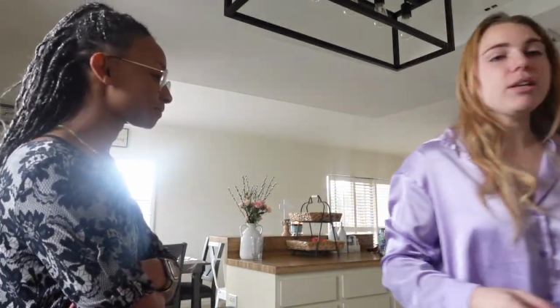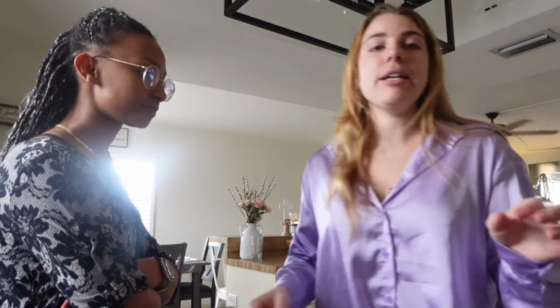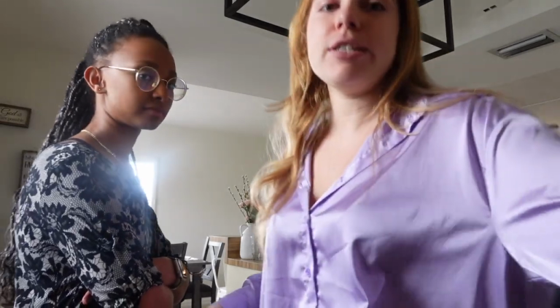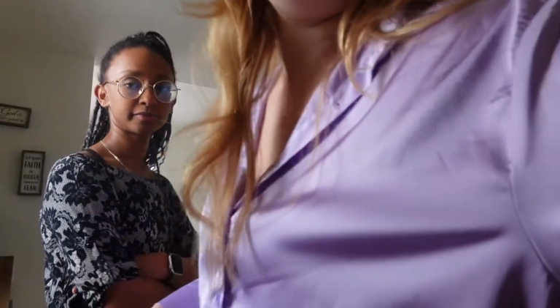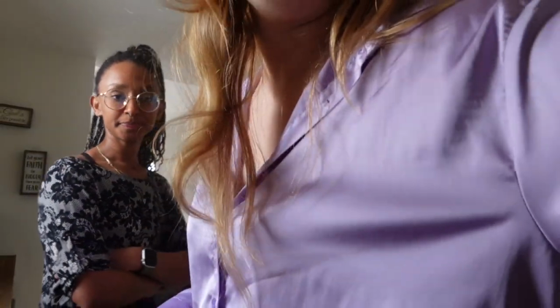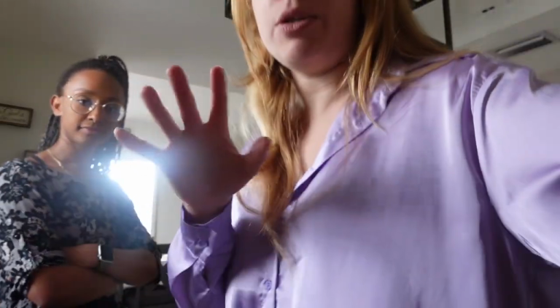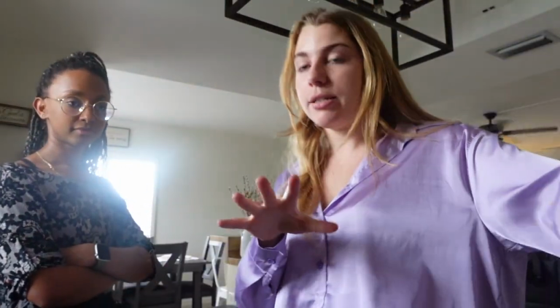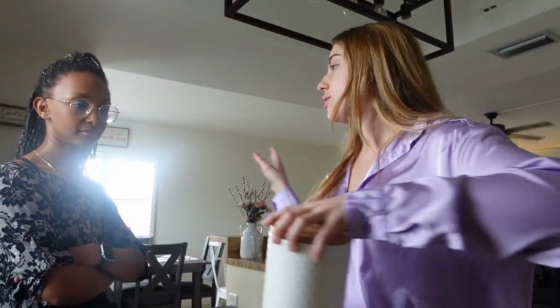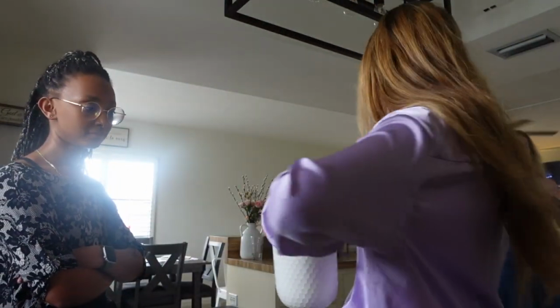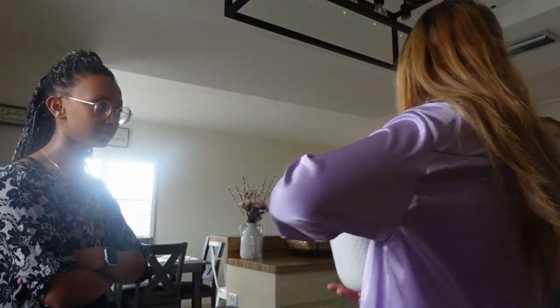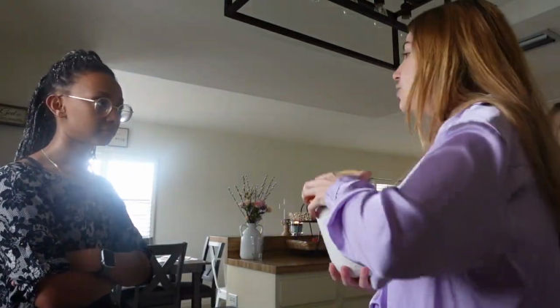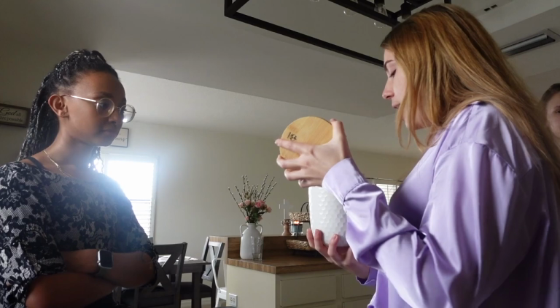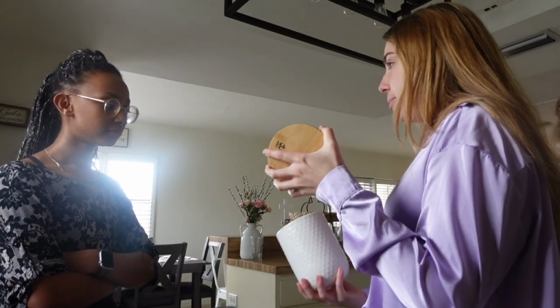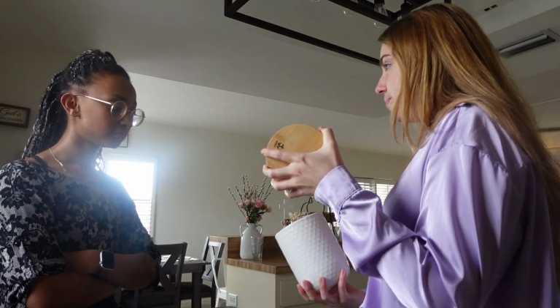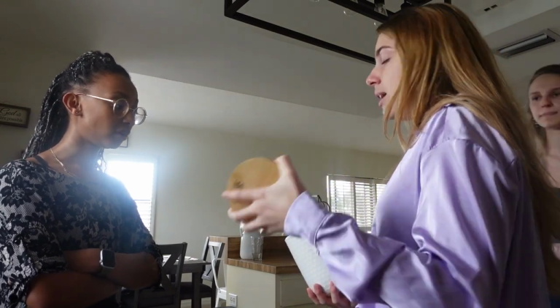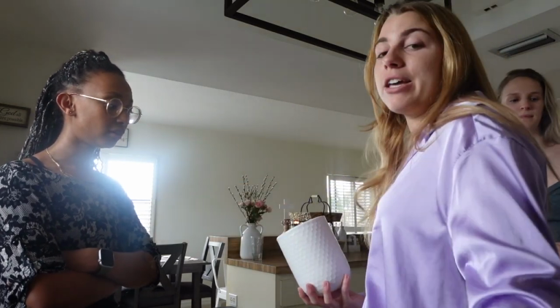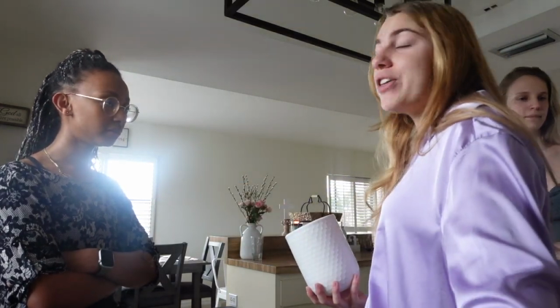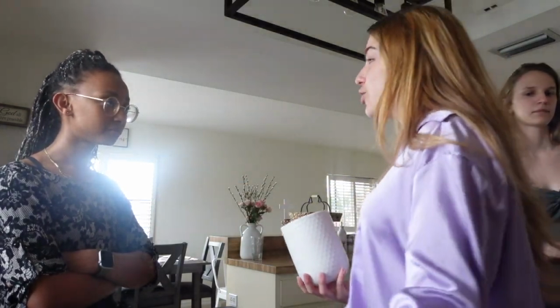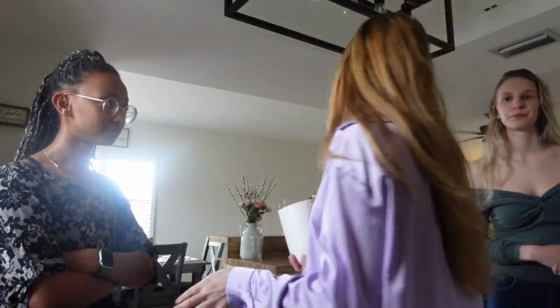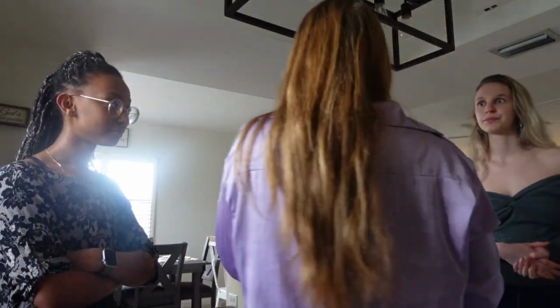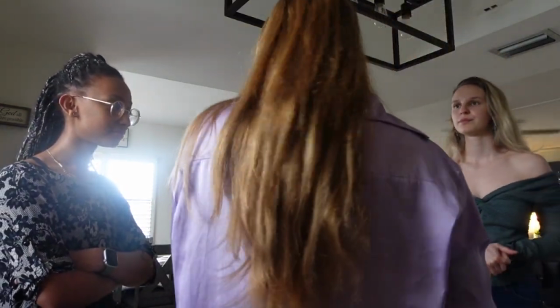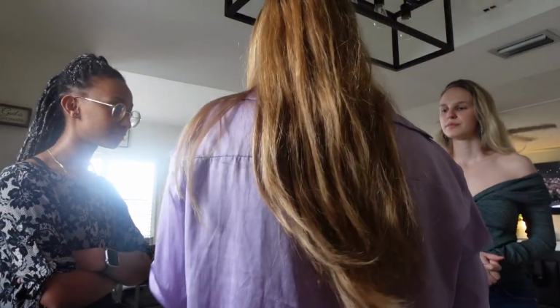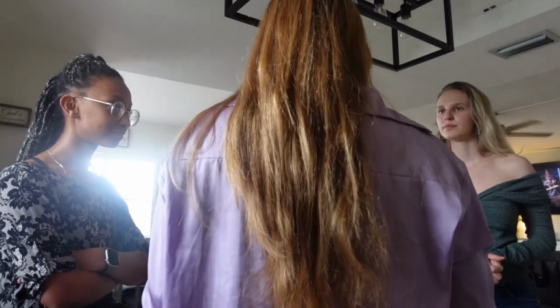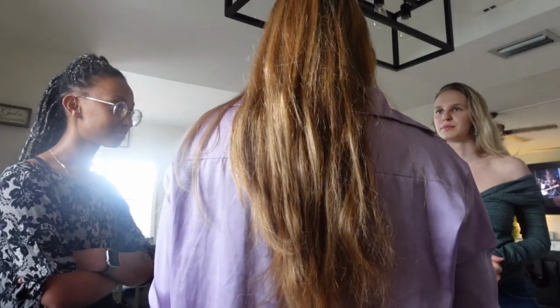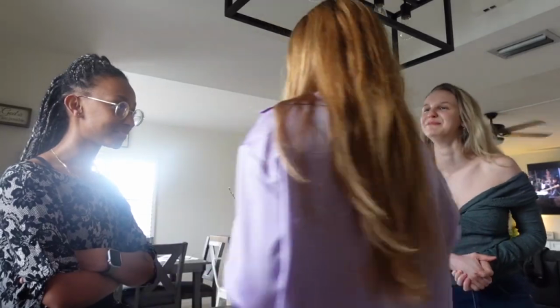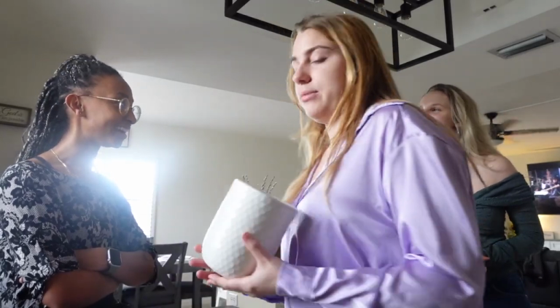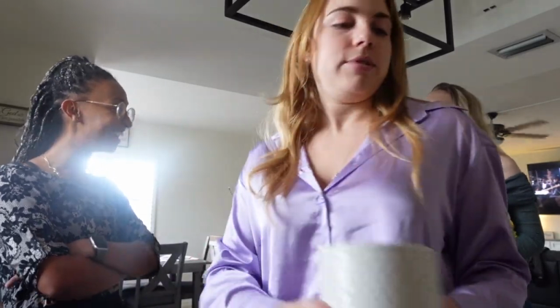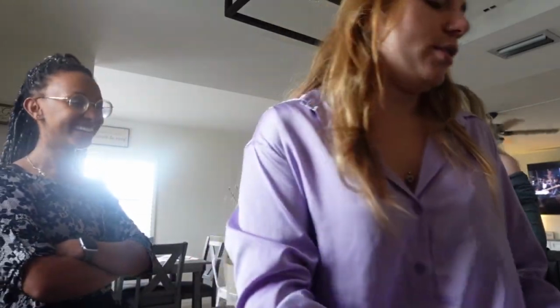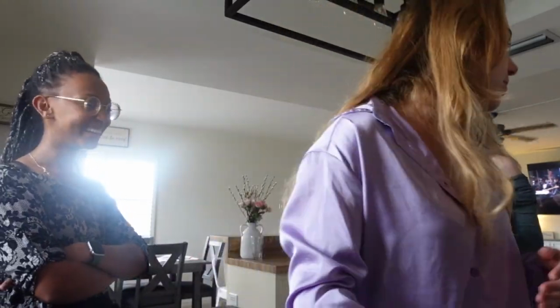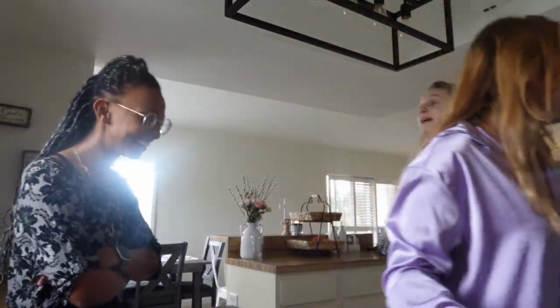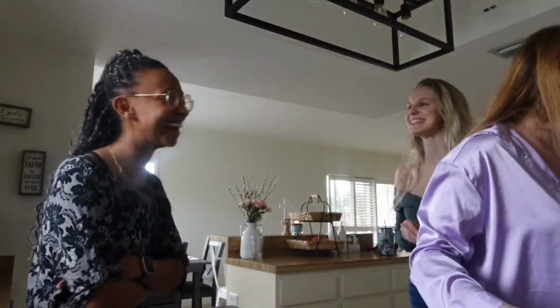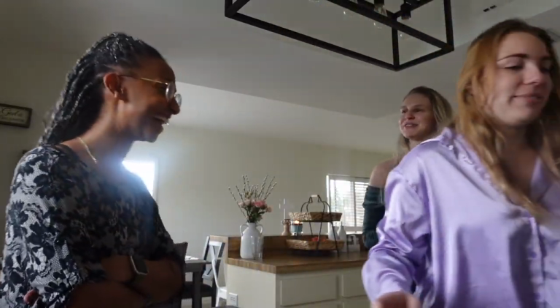All right, now here's a secret ingredient I want to tell you guys — you need to add creamer. Here's the trick: you don't add too much and you don't add too little. Very specific measurements, thank you for that.